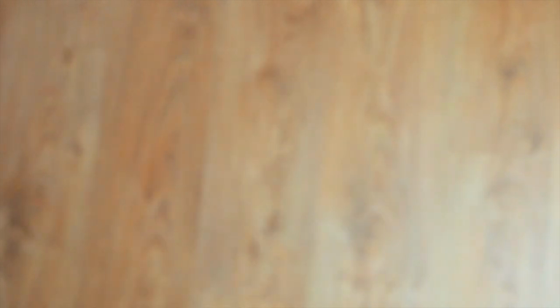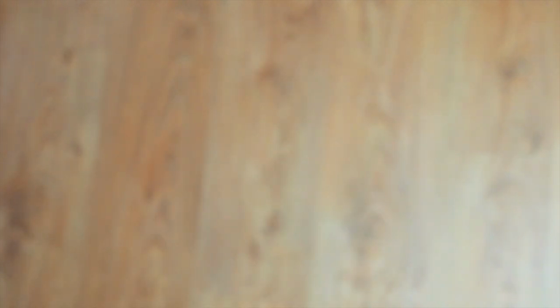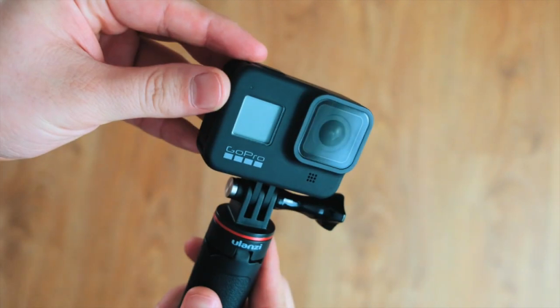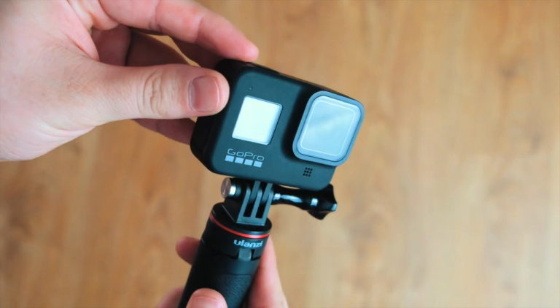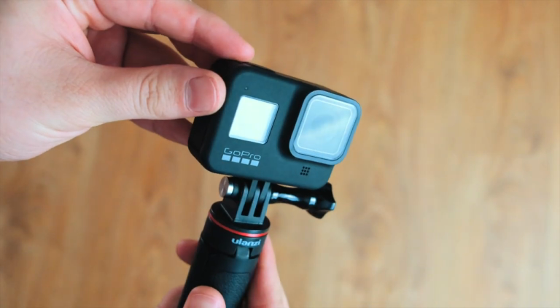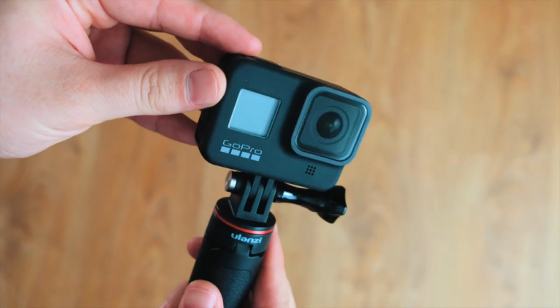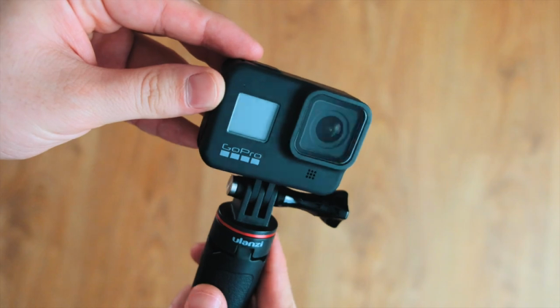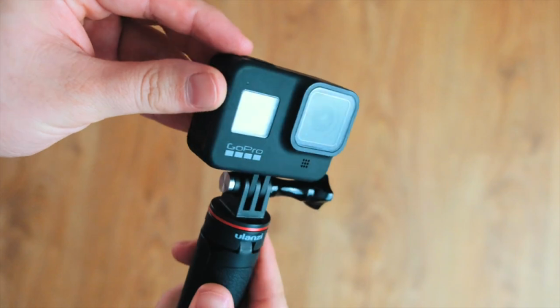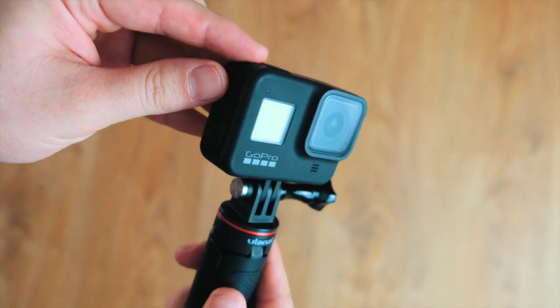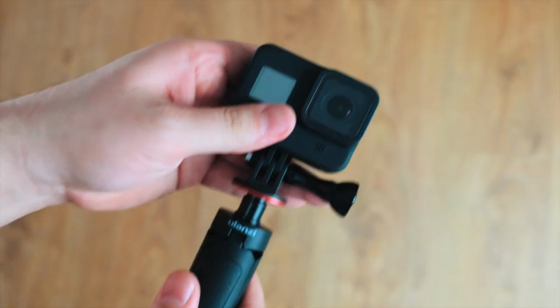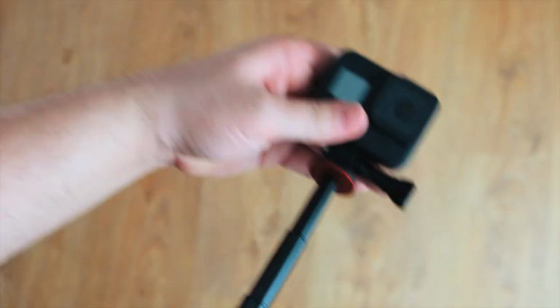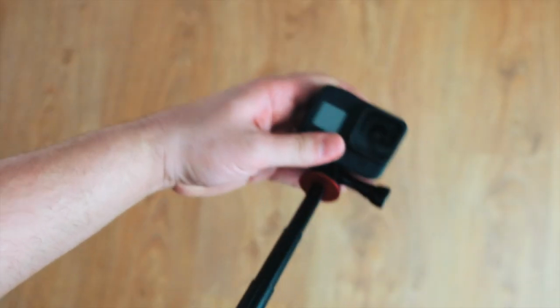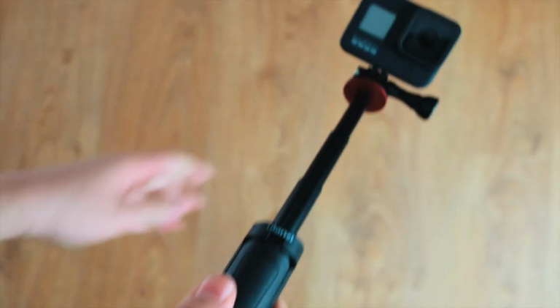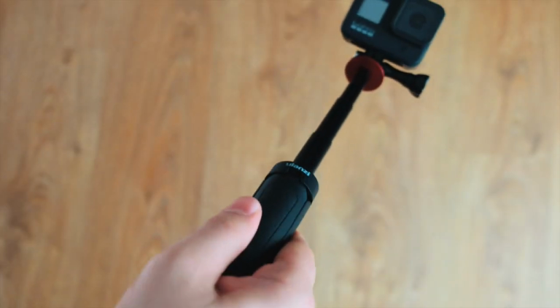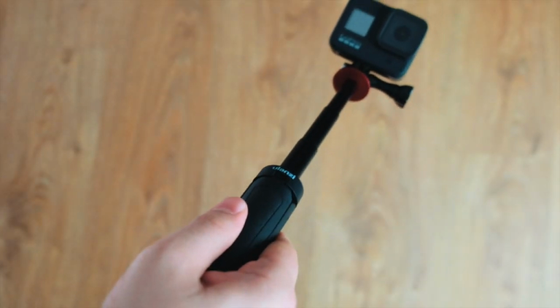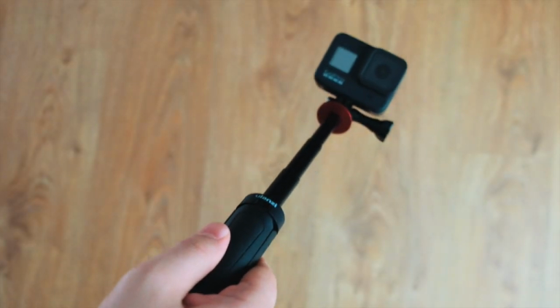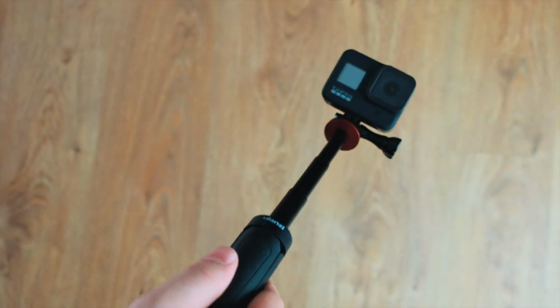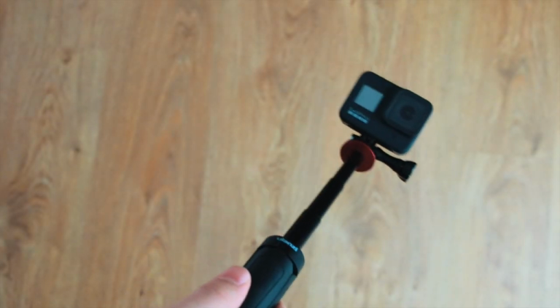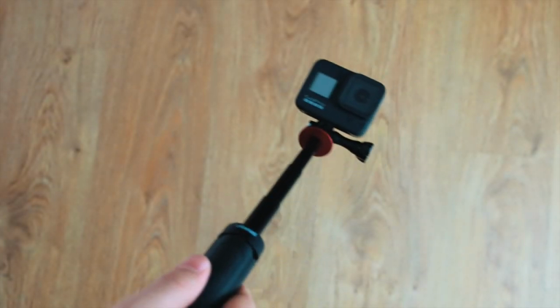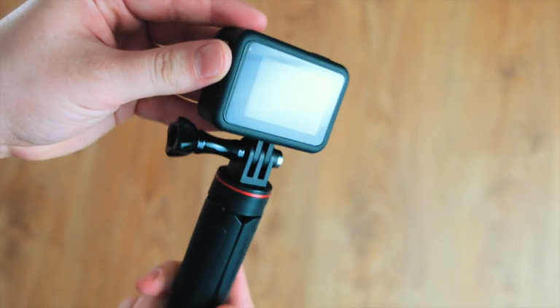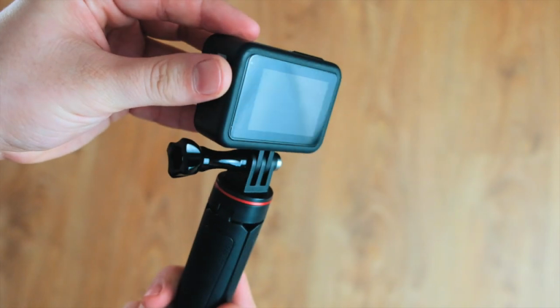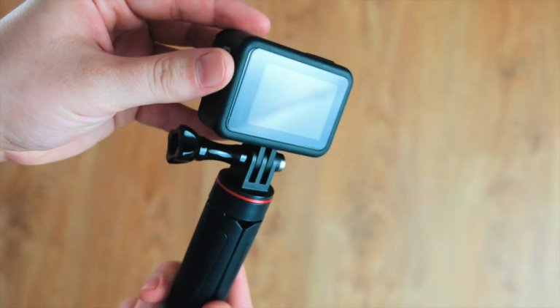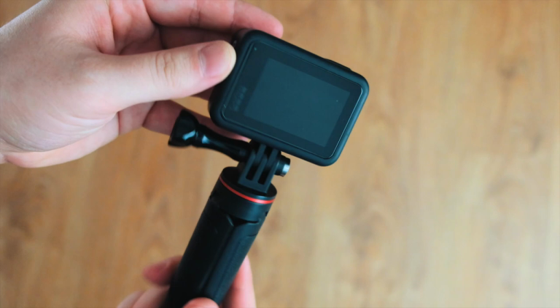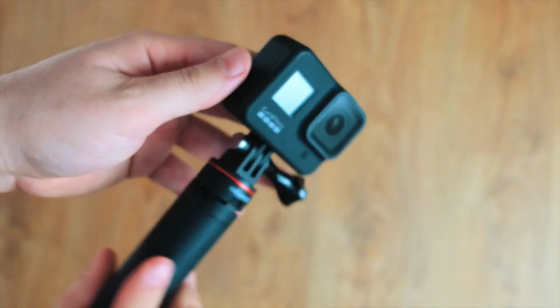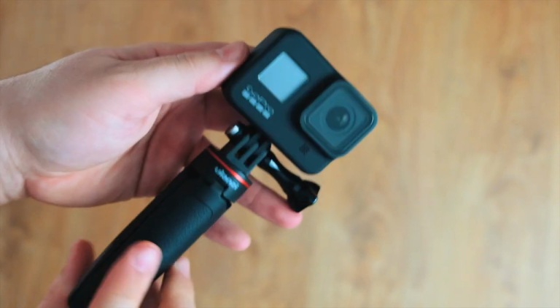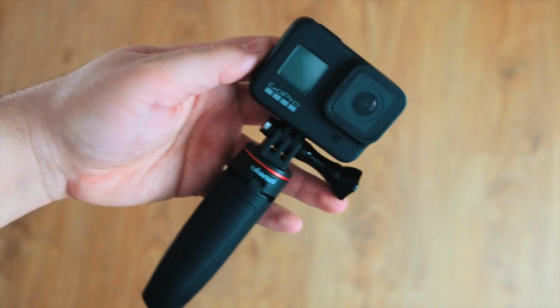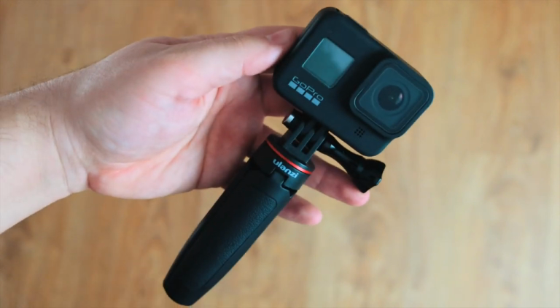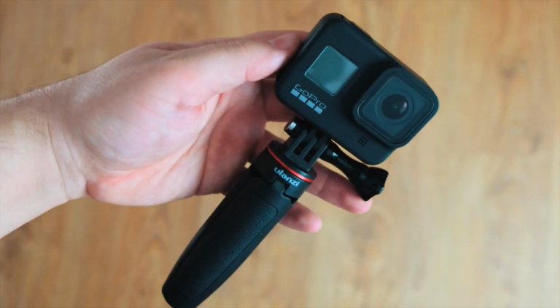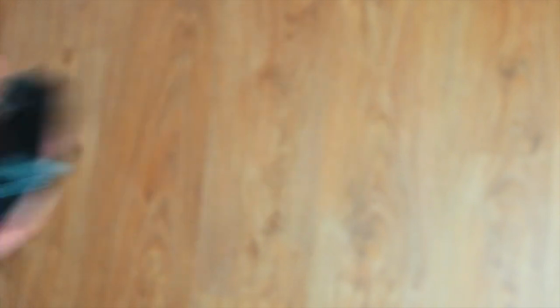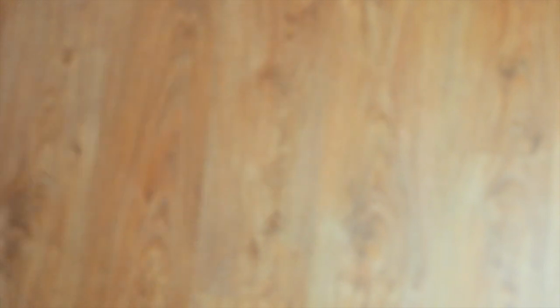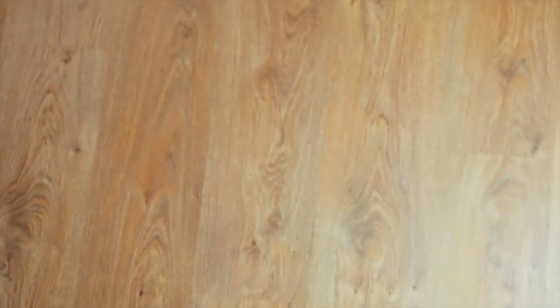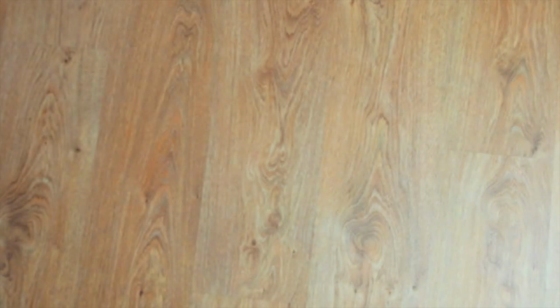Moving on to my good old reliable GoPro Hero 8. It is my go-to vlogging camera. It's definitely underrated — it's a very capable camera and it does a good image.